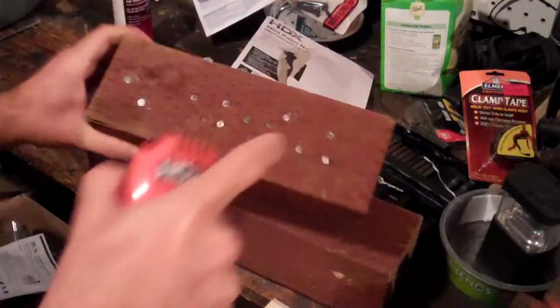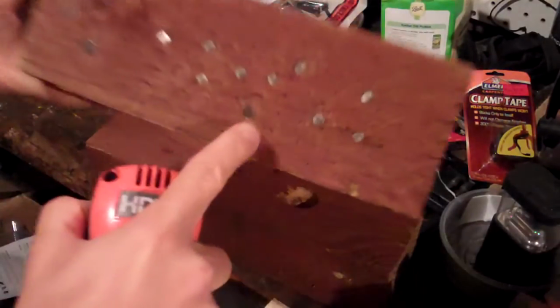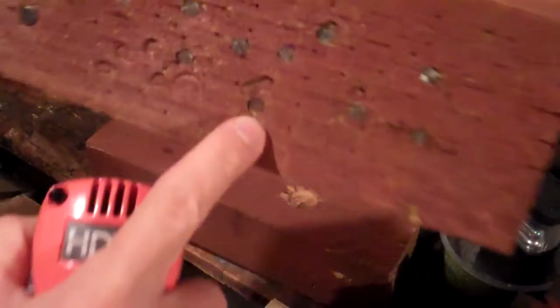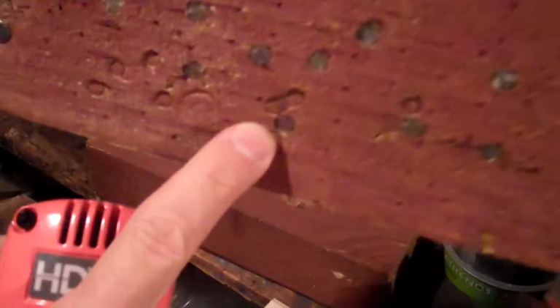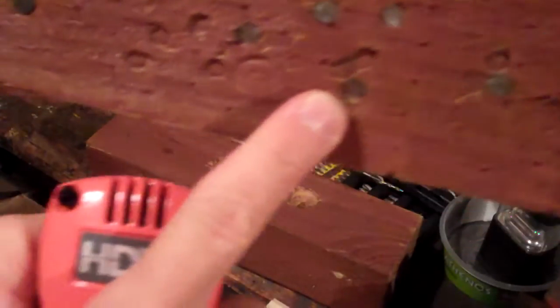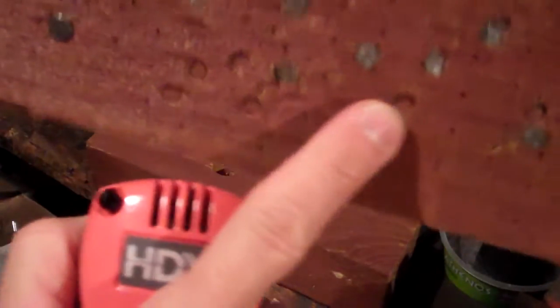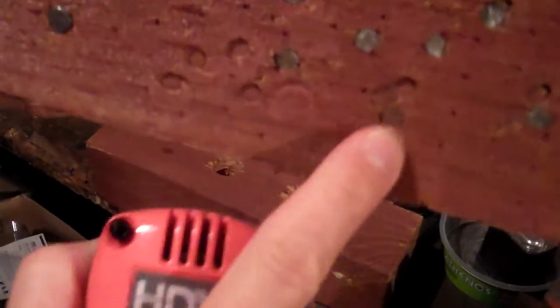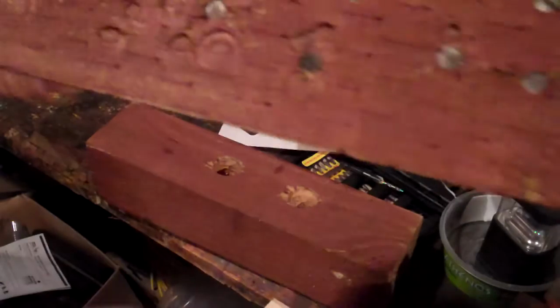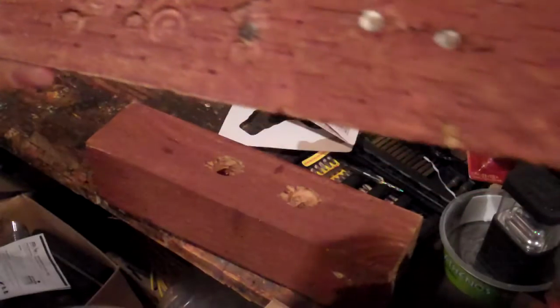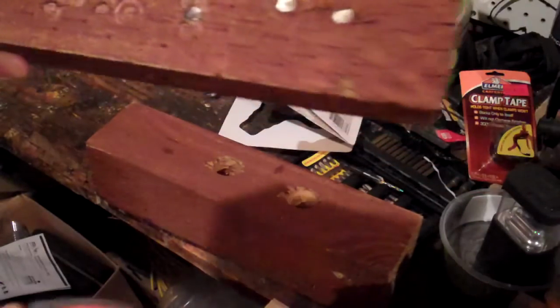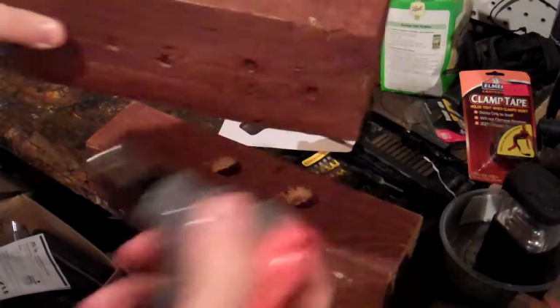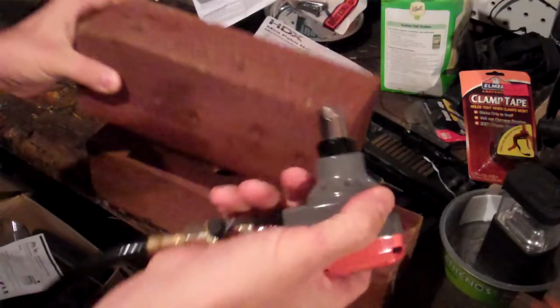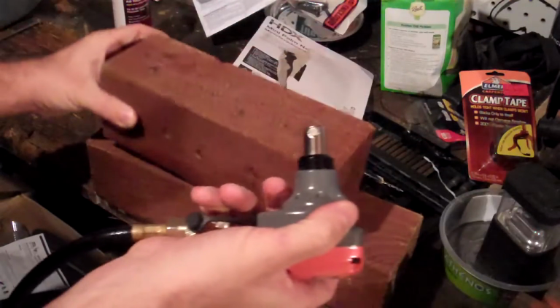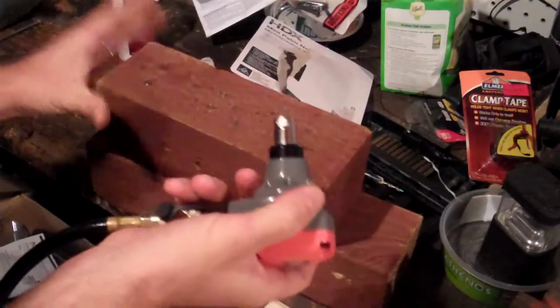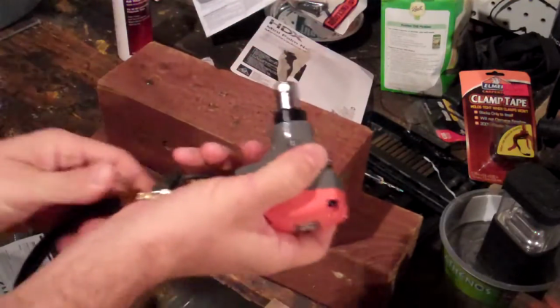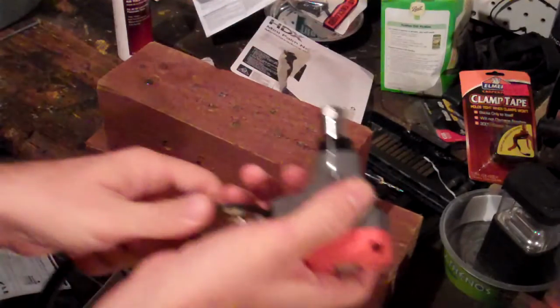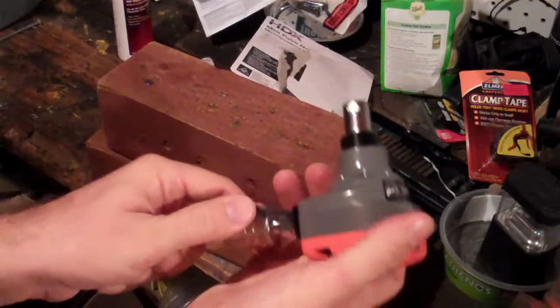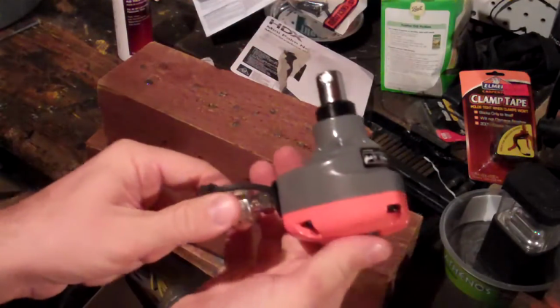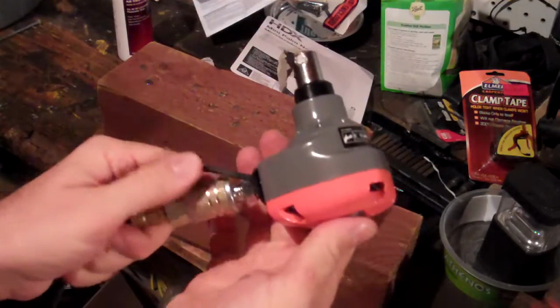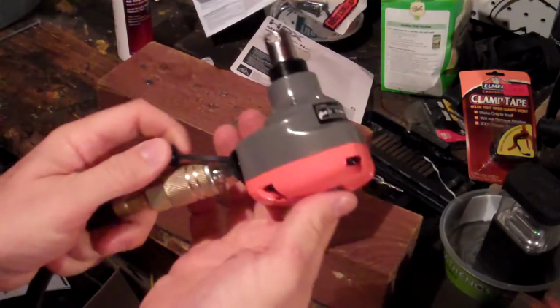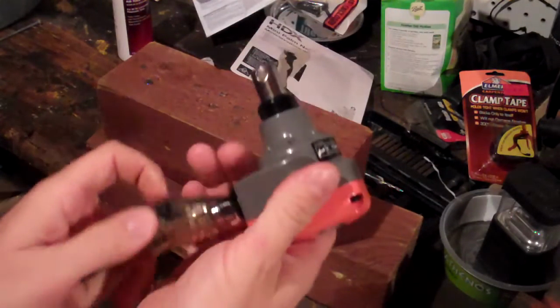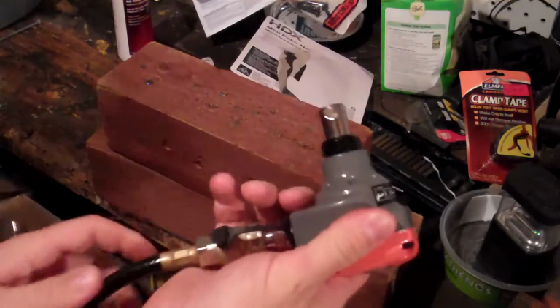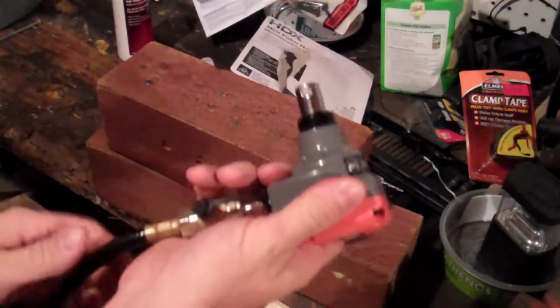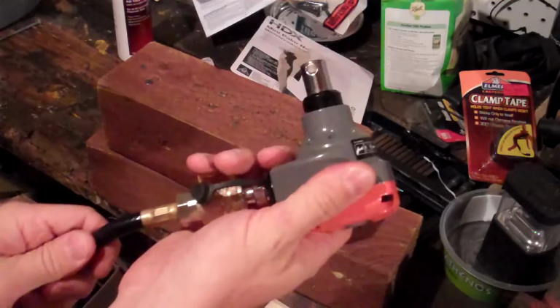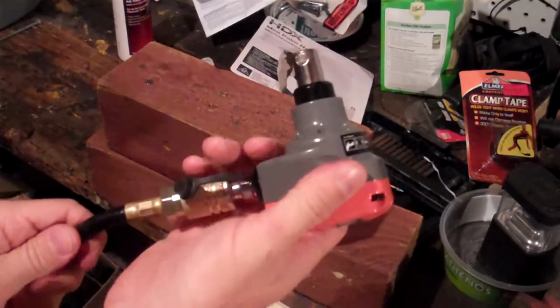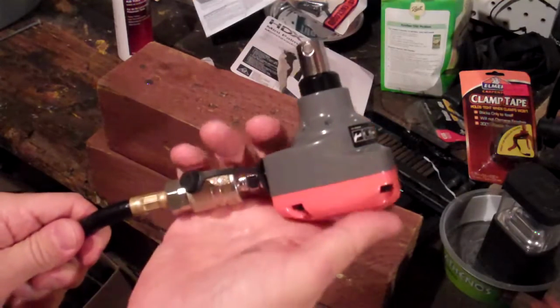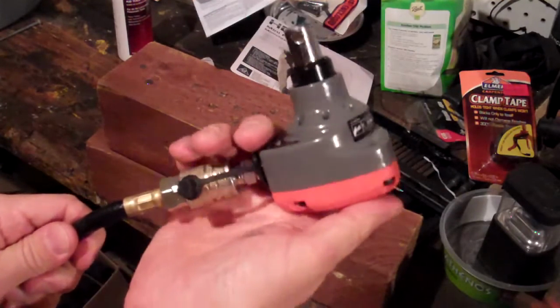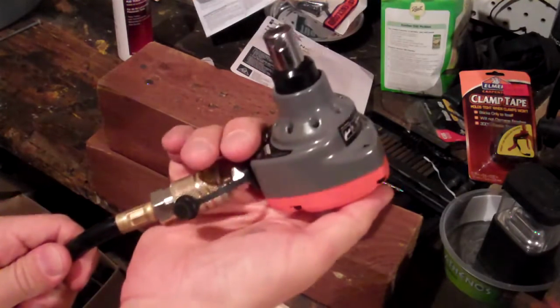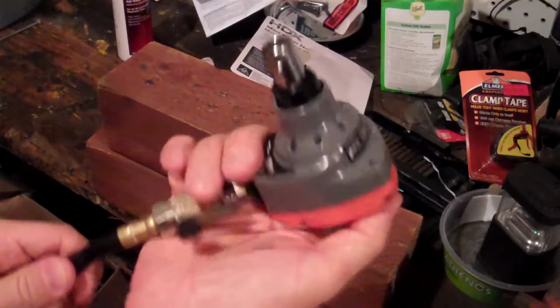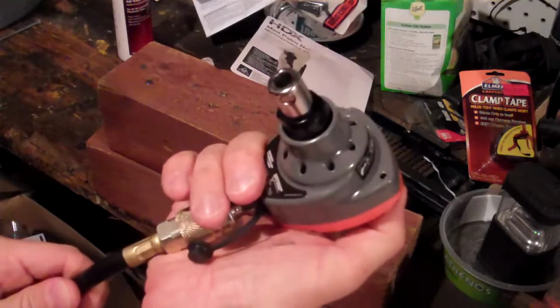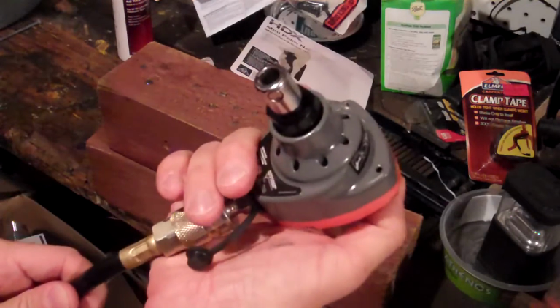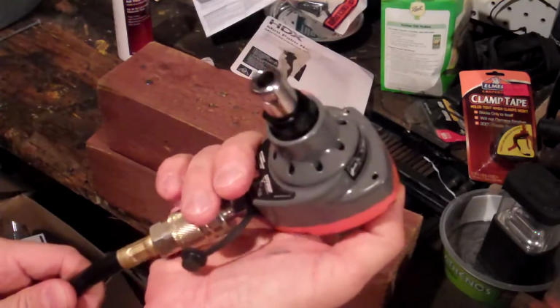You can overdrive the nail just a little bit, but you can pretty much do that with any framer, especially with an air framer. You can damage the wood if you're not careful. So this really is more for rough applications, or for driving the nail most of the way and just taking your finishing hammer and knocking it in.